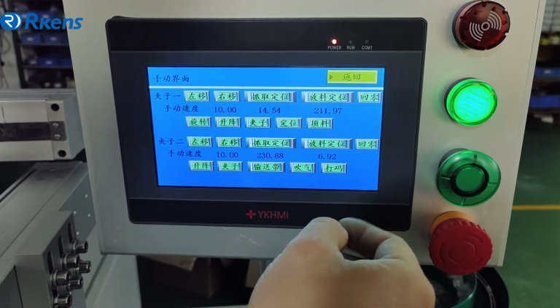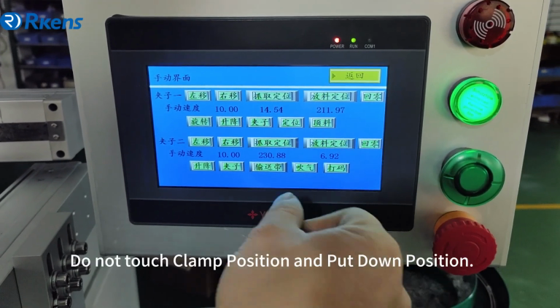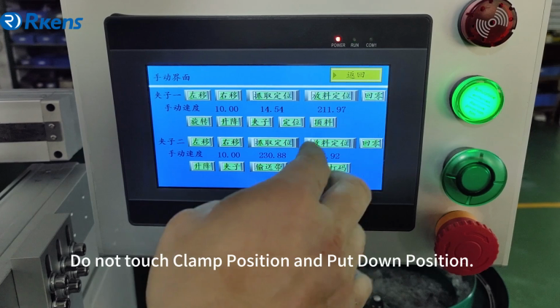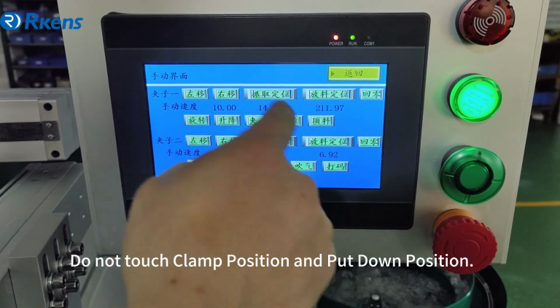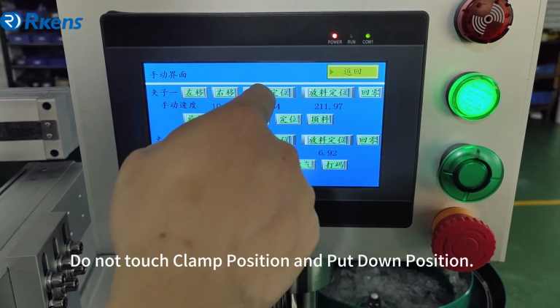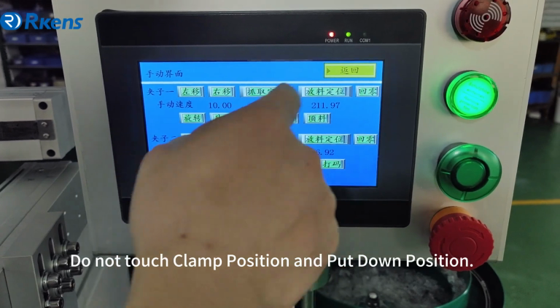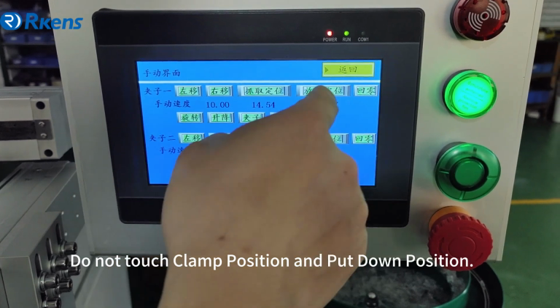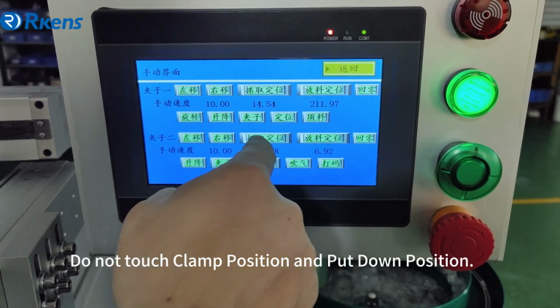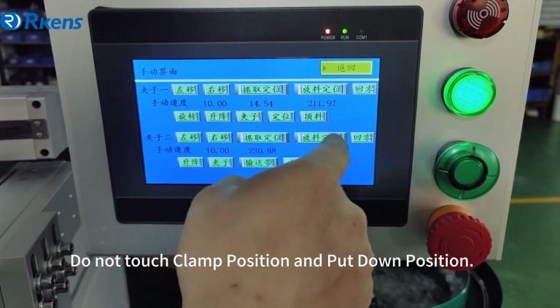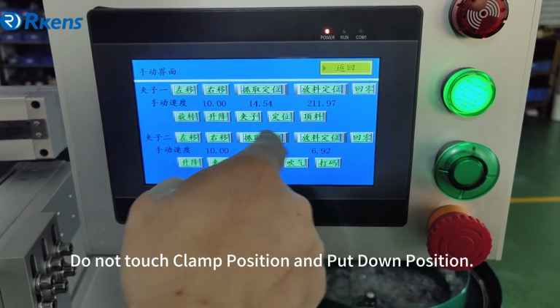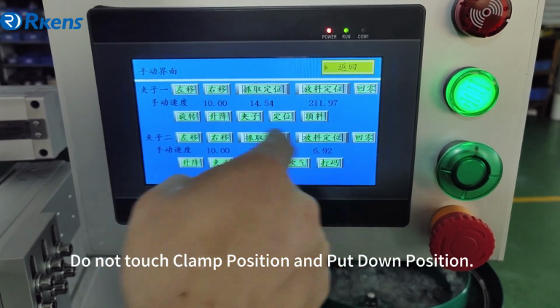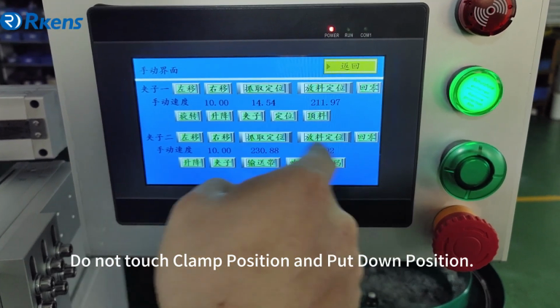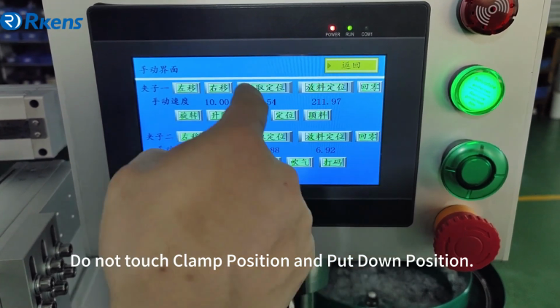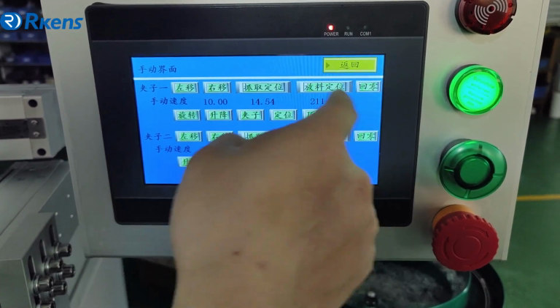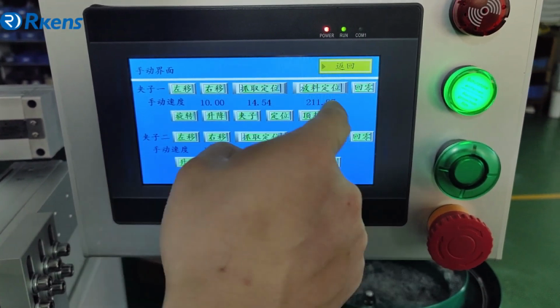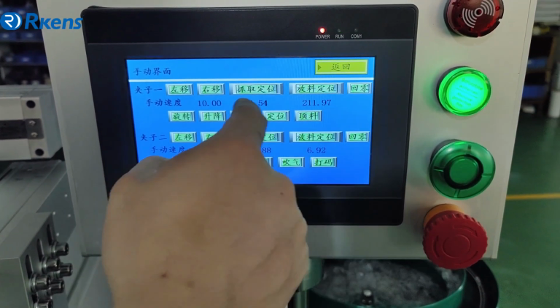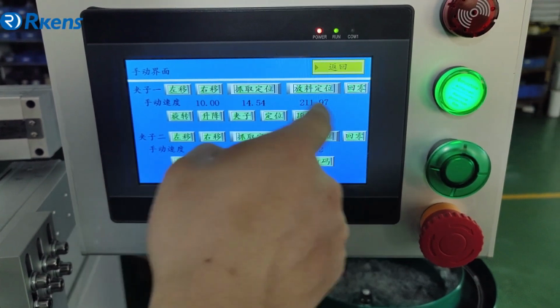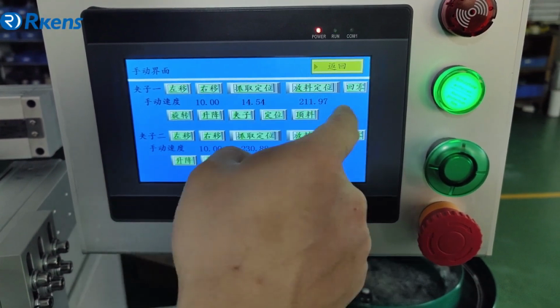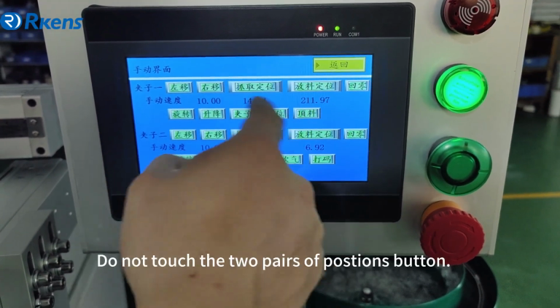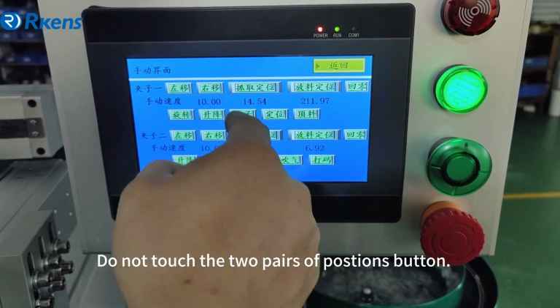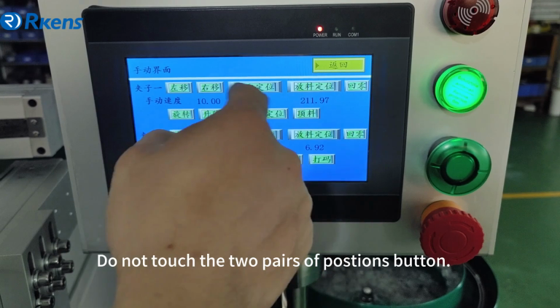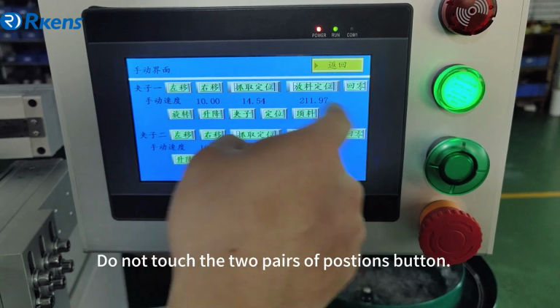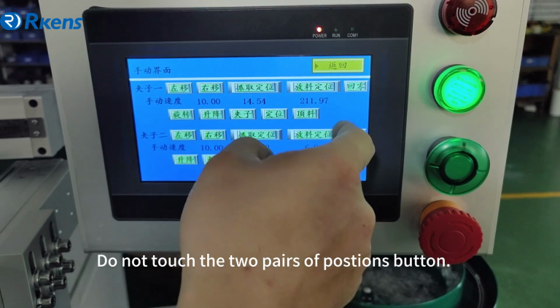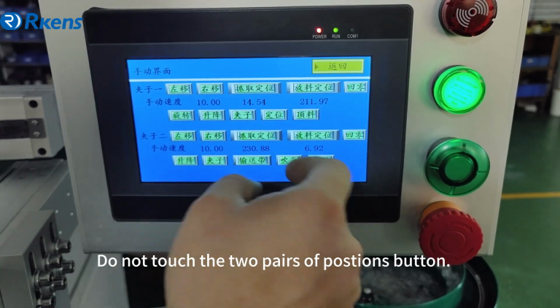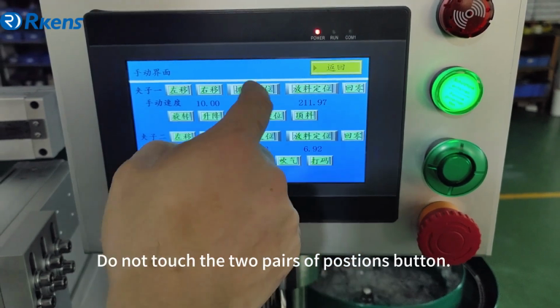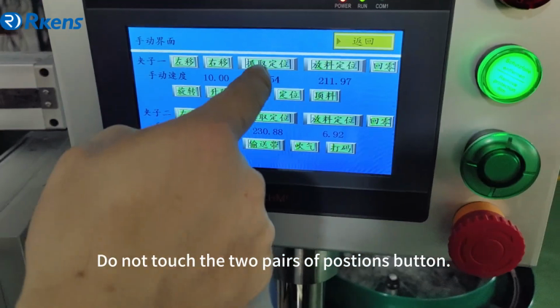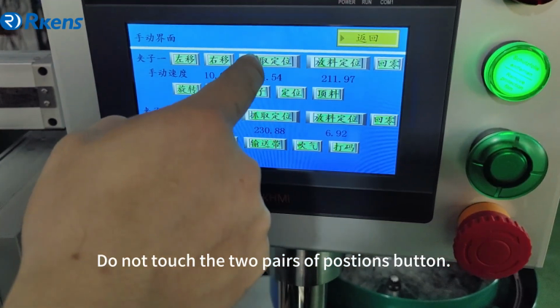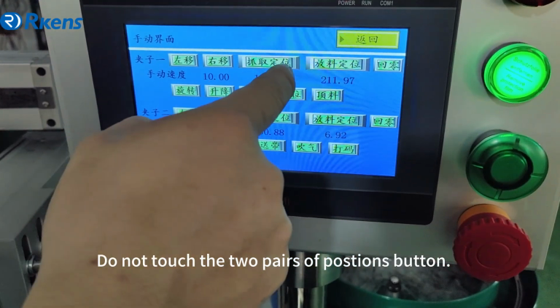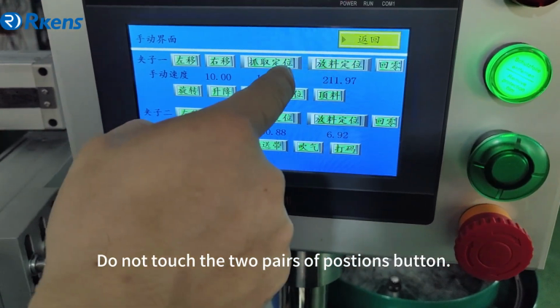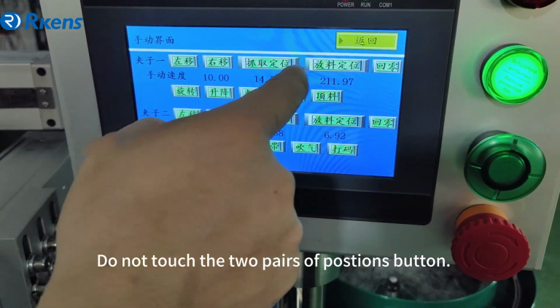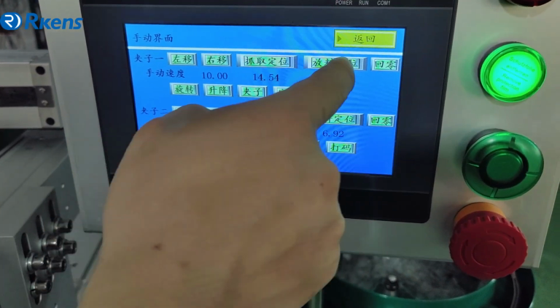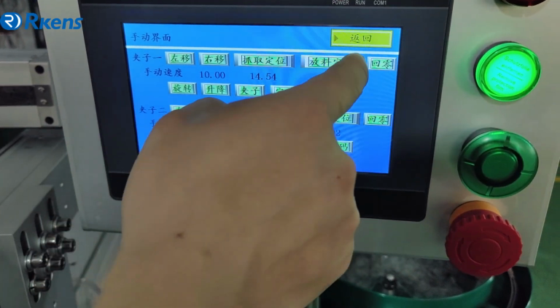Do not touch the clamp position or the put-down position. Do not touch the color button.